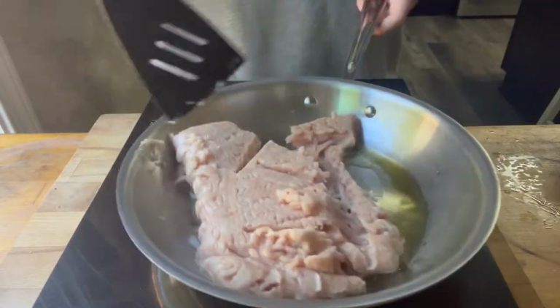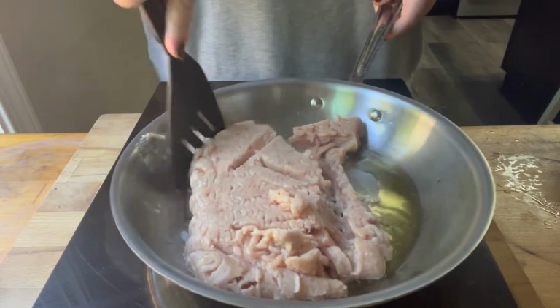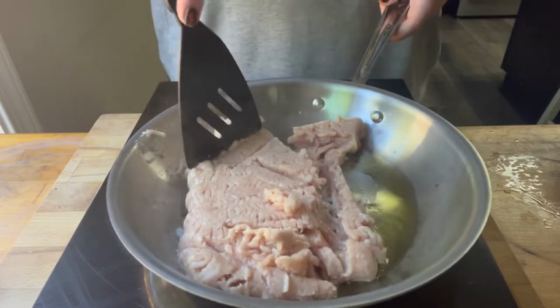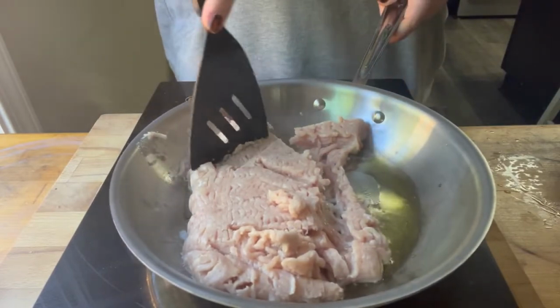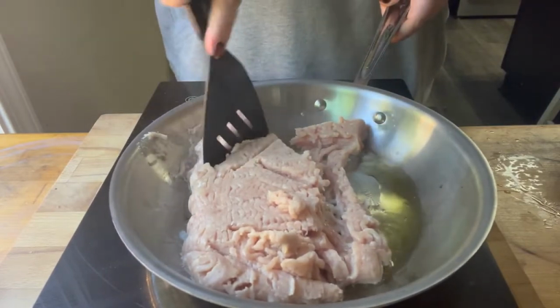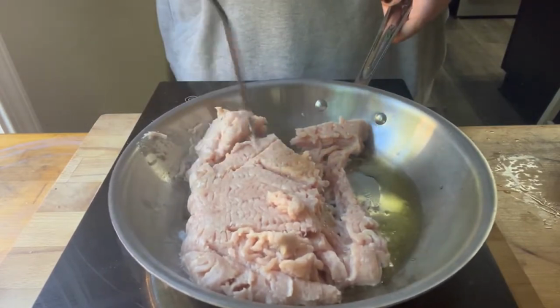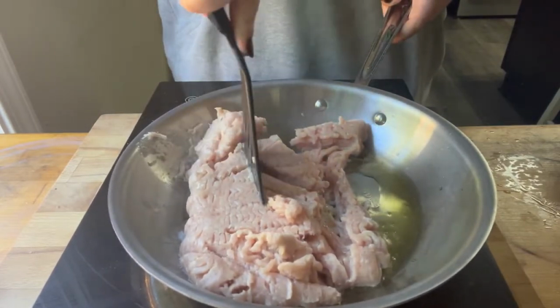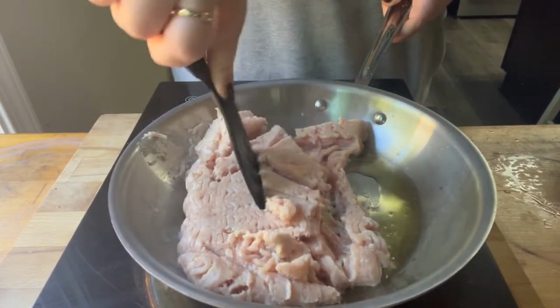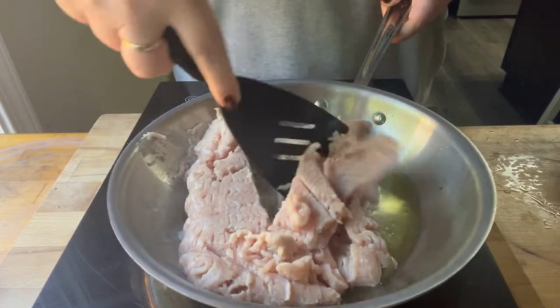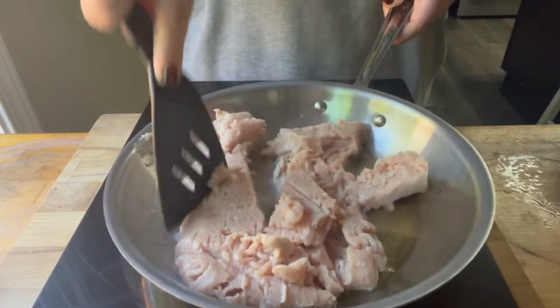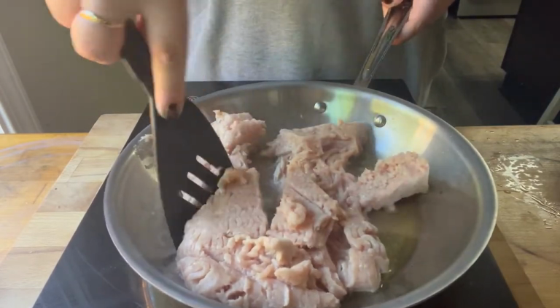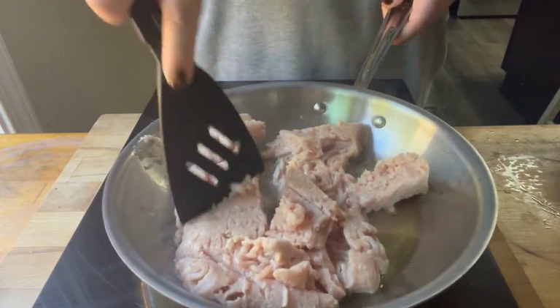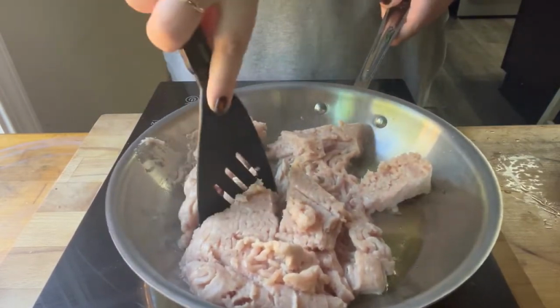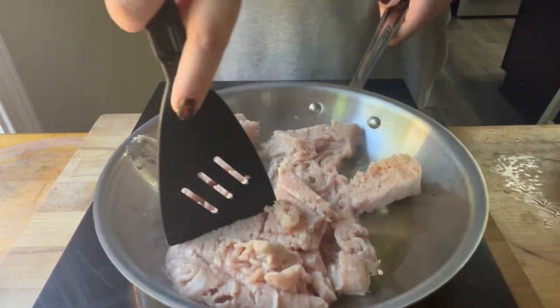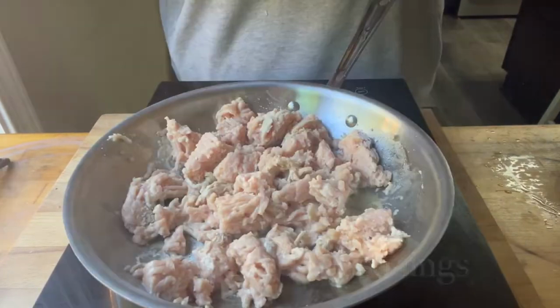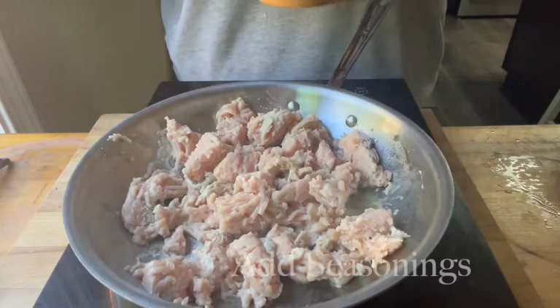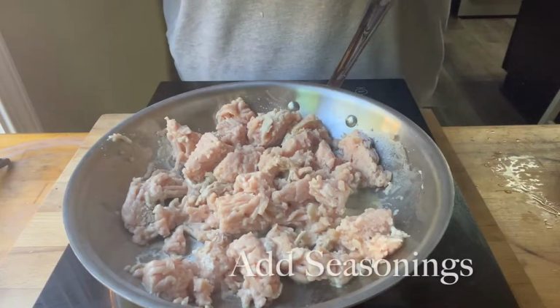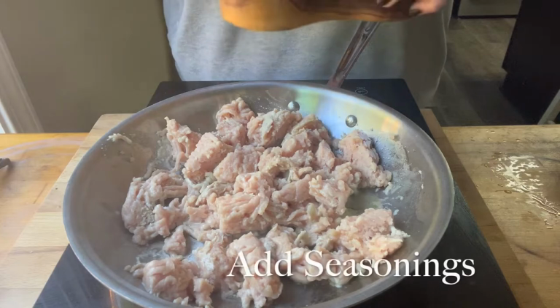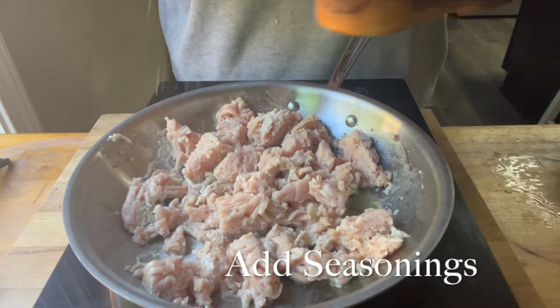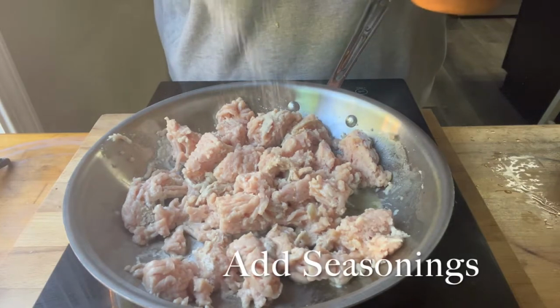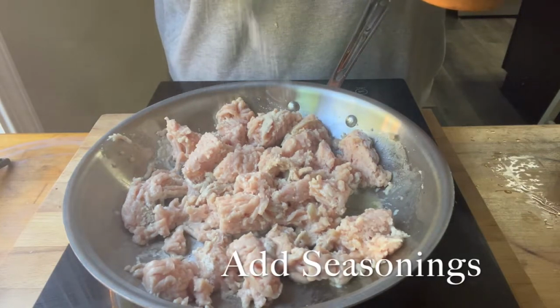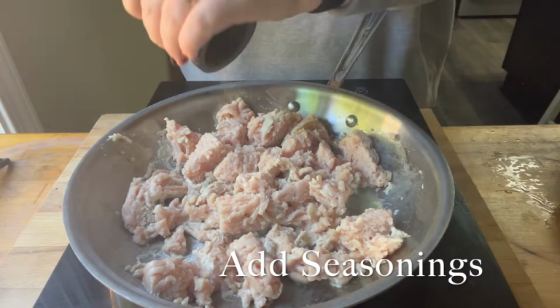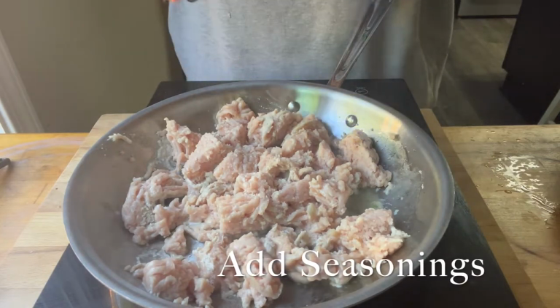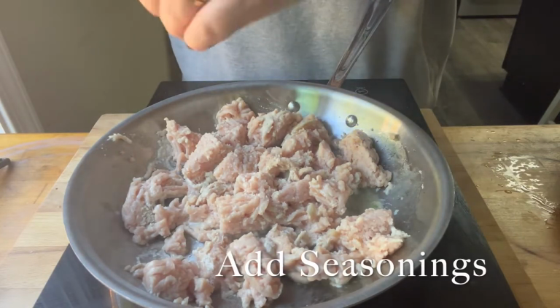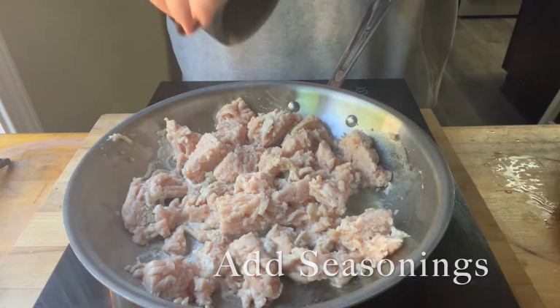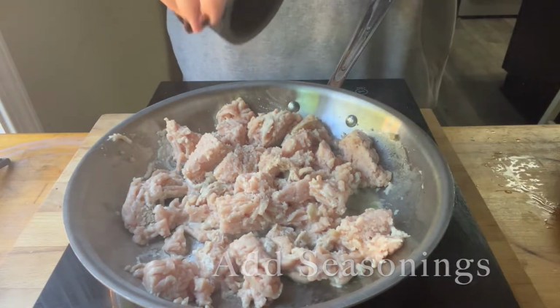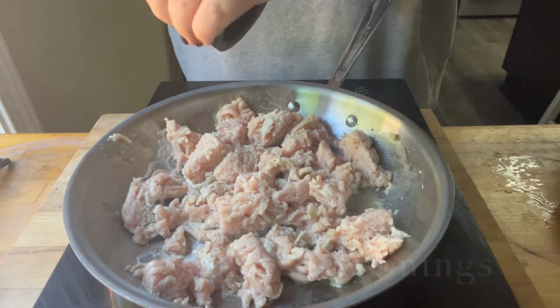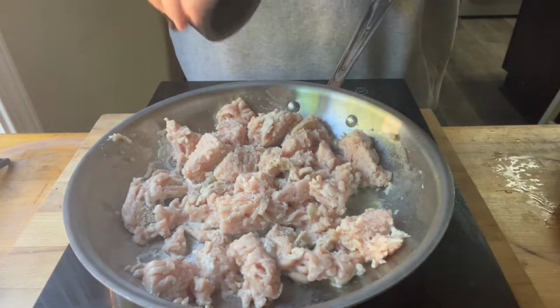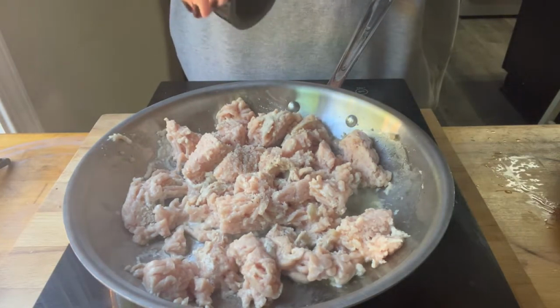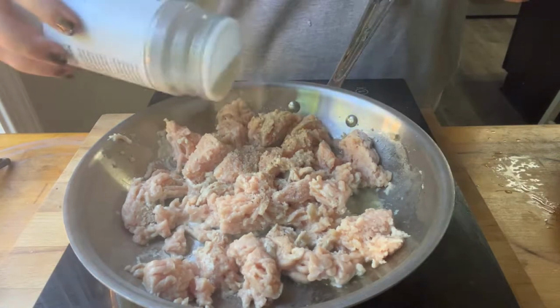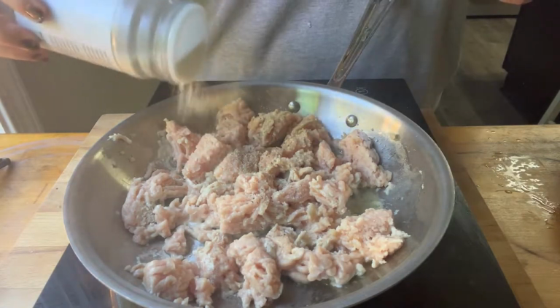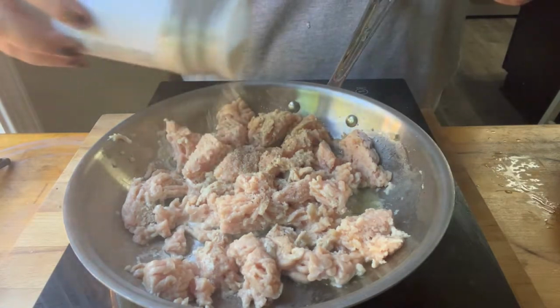So you just put it in the pan. Mine was a little bit frozen. You want to make sure that yours is not completely frozen, but if it is just a tiny bit frozen like mine was, that's fine.